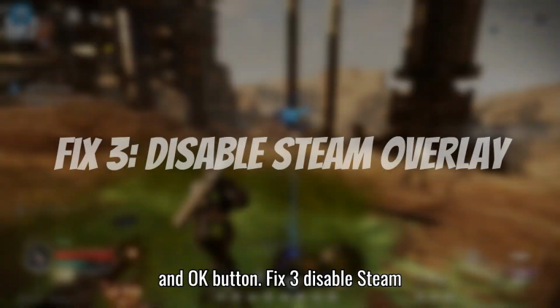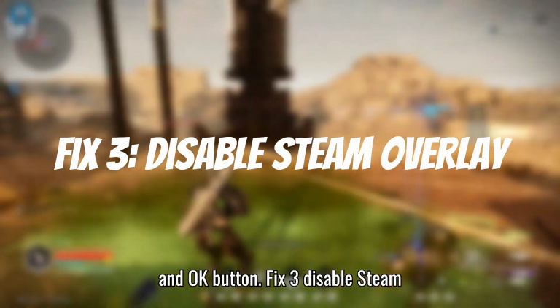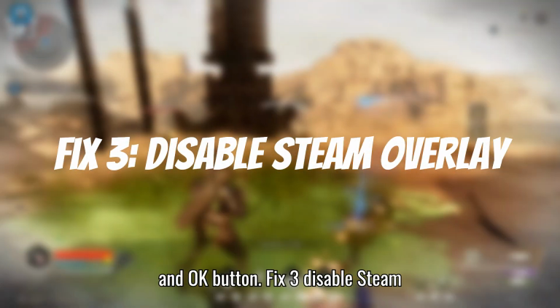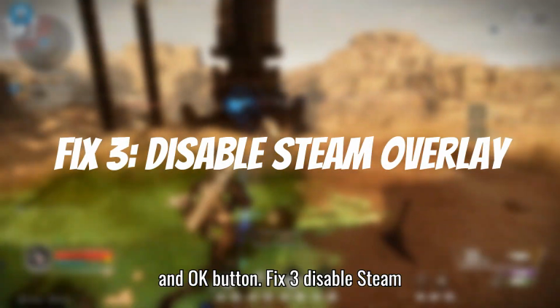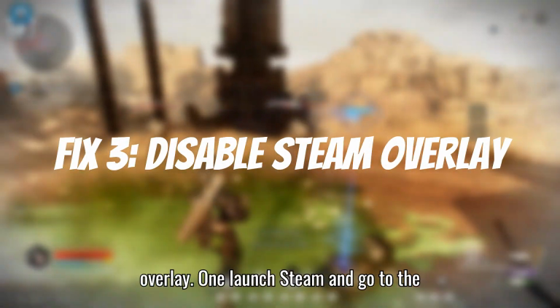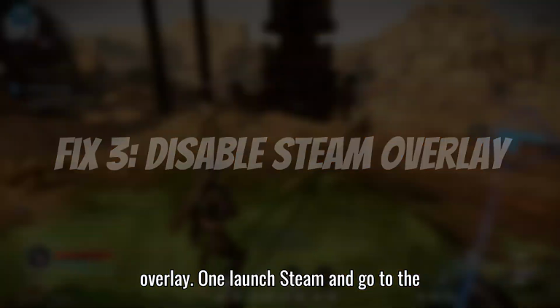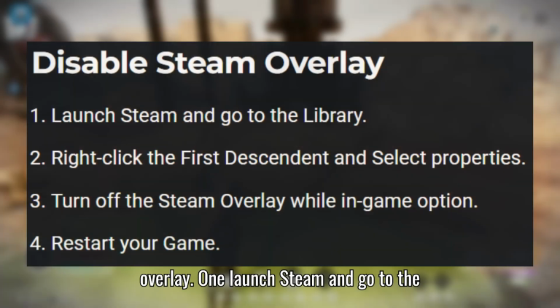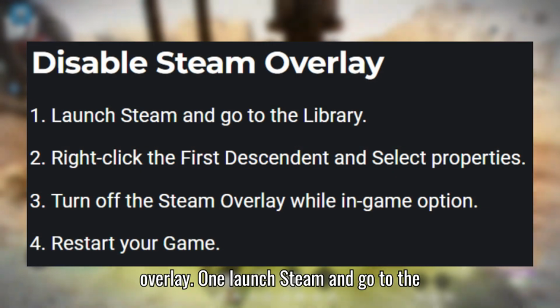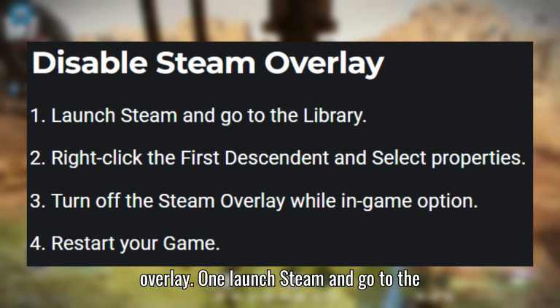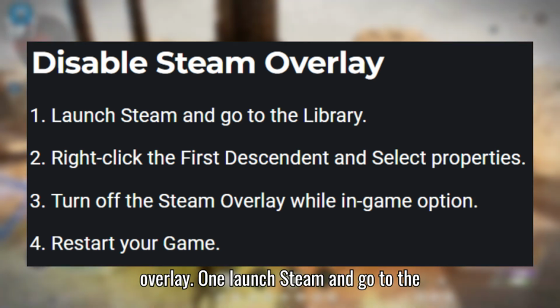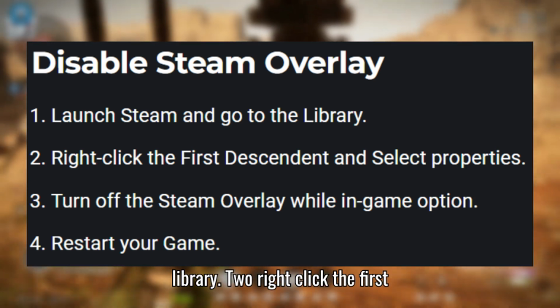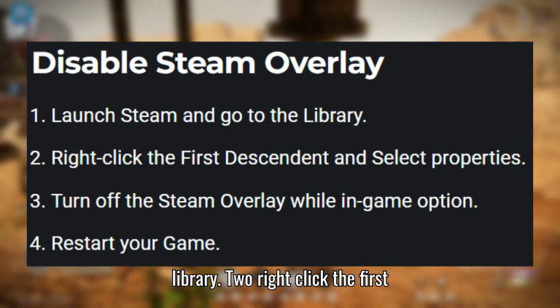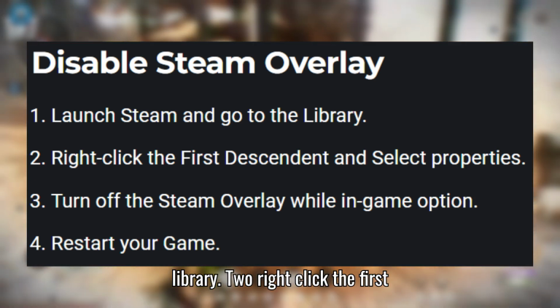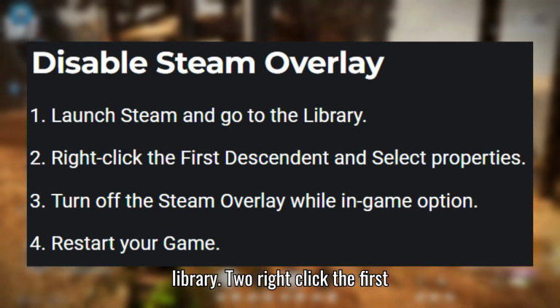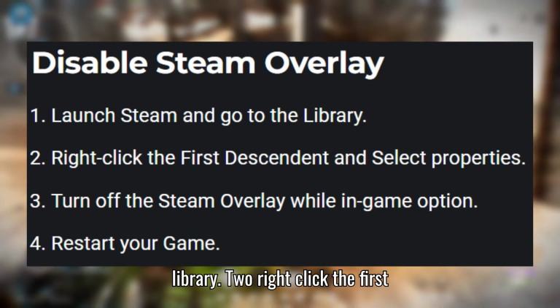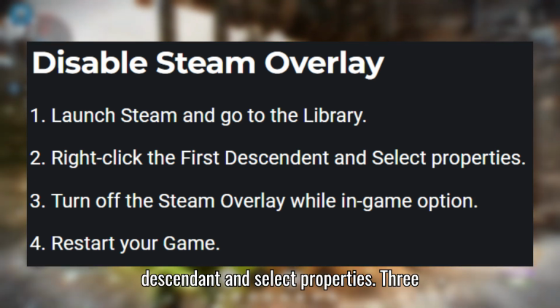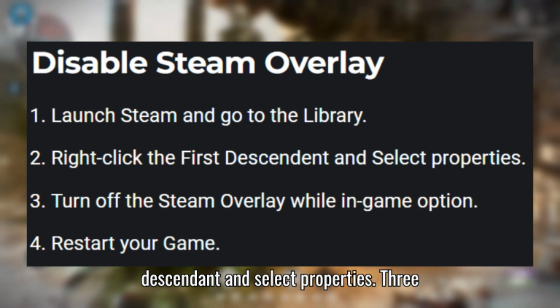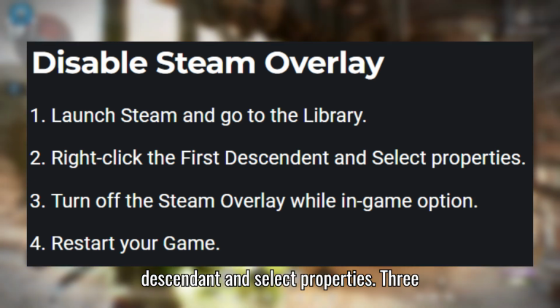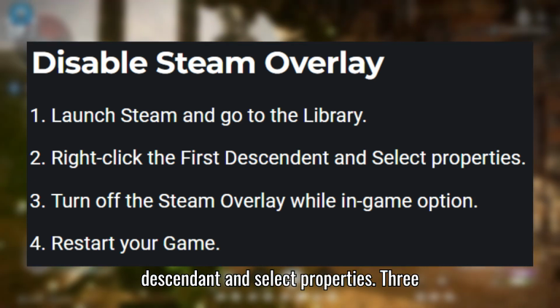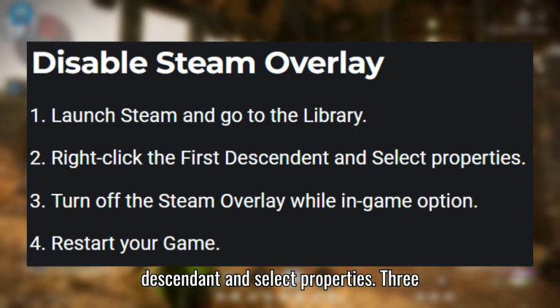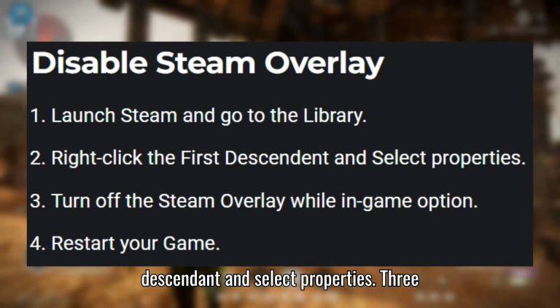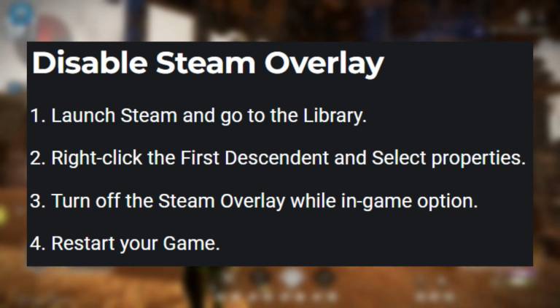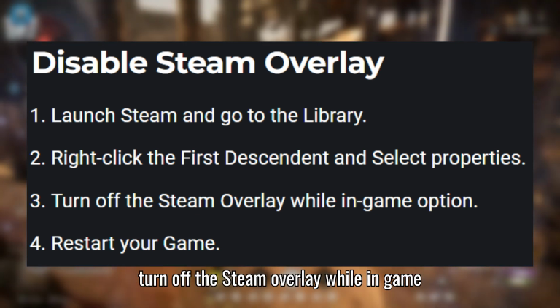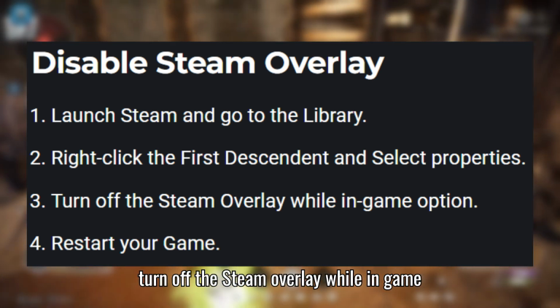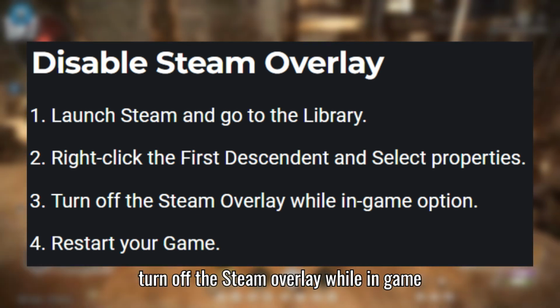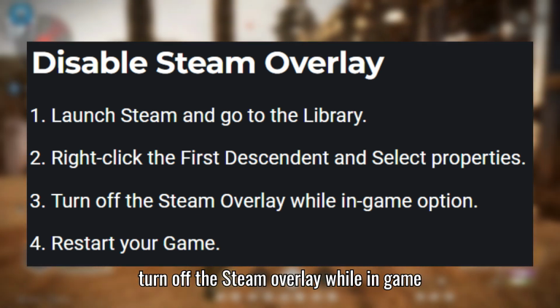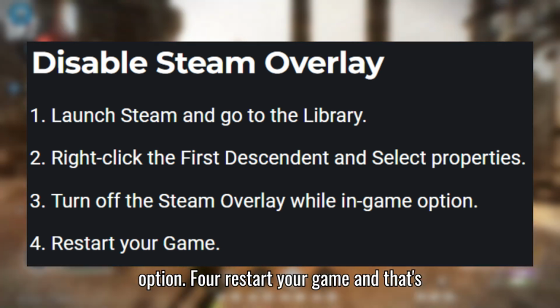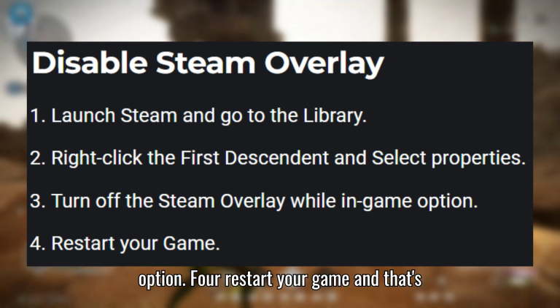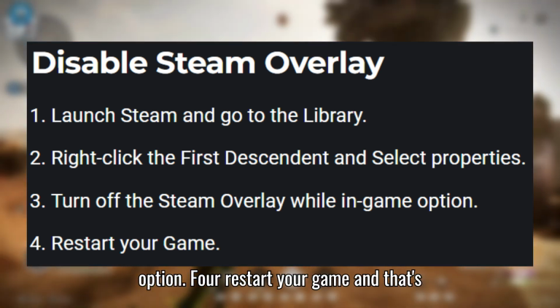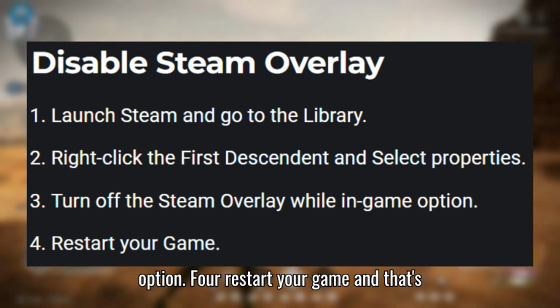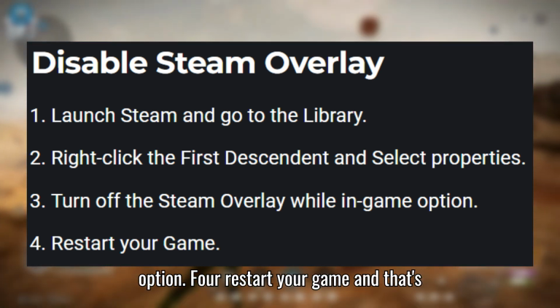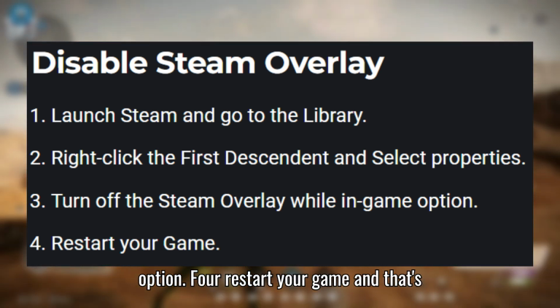Fix 3: Disable Steam Overlay. 1. Launch Steam and go to the Library. 2. Right-click the First Descendant and select Properties. 3. Turn off the Steam Overlay while in-game option. 4. Restart your game.